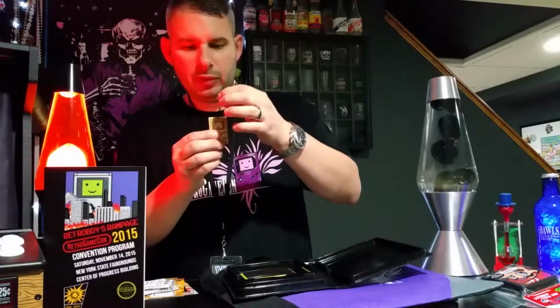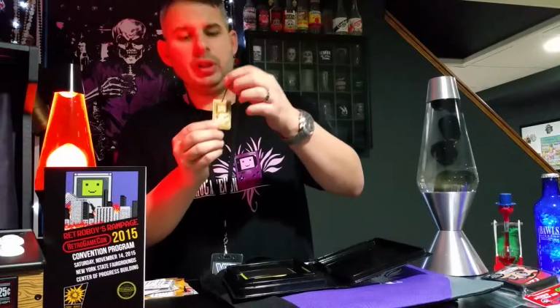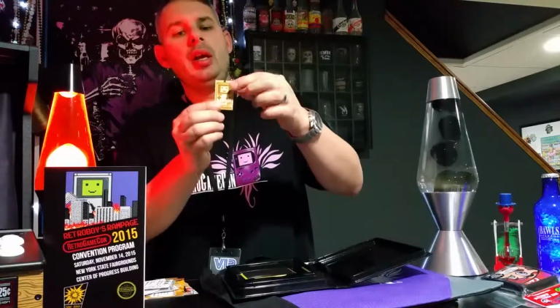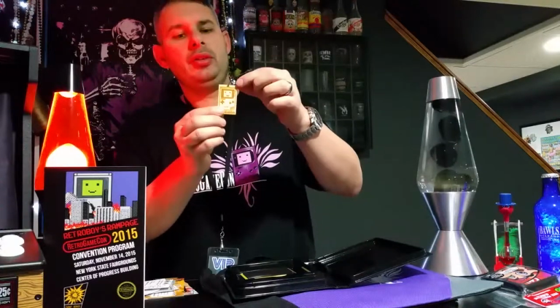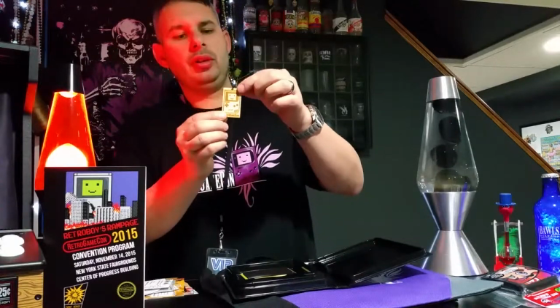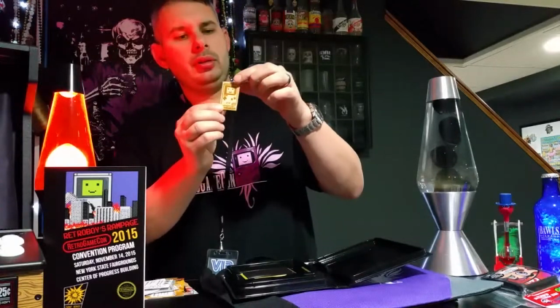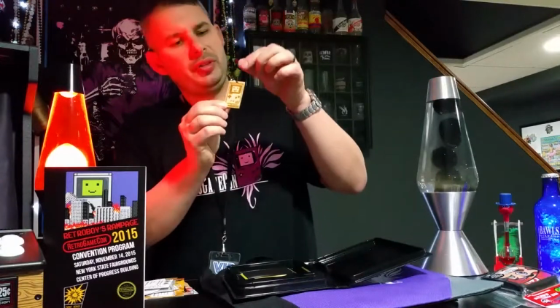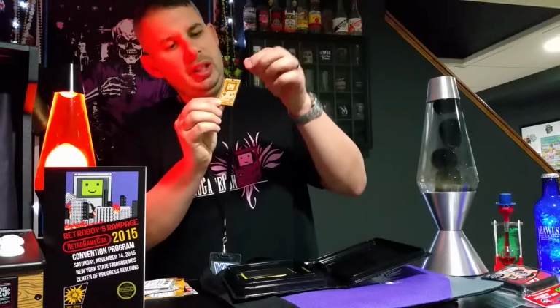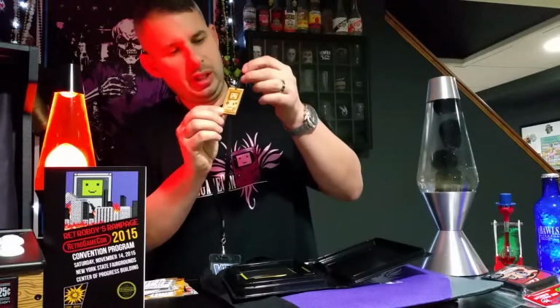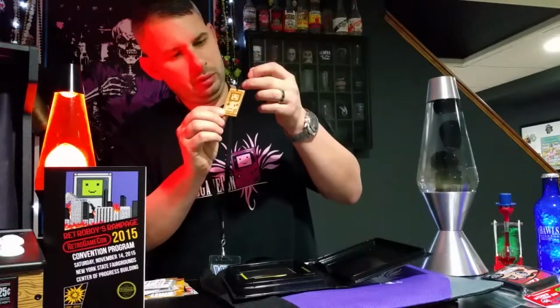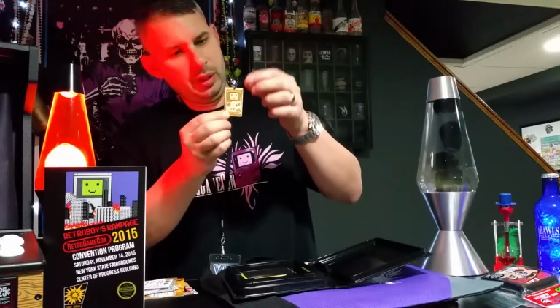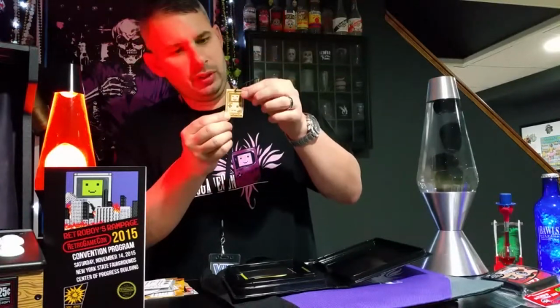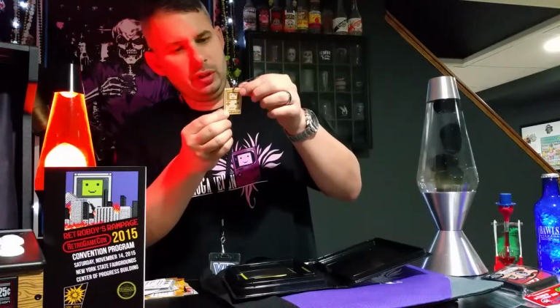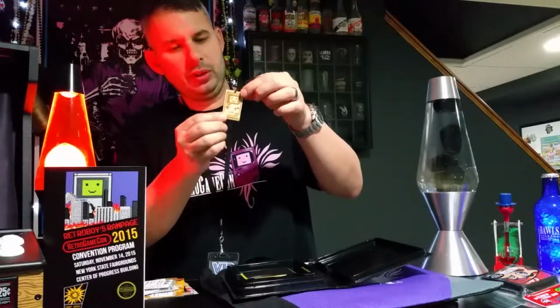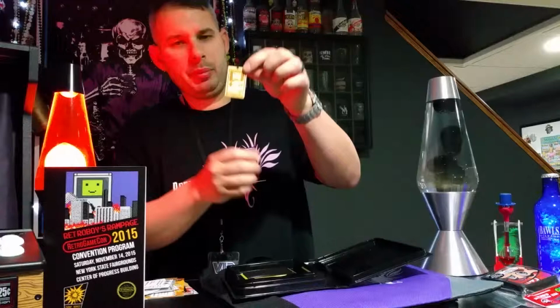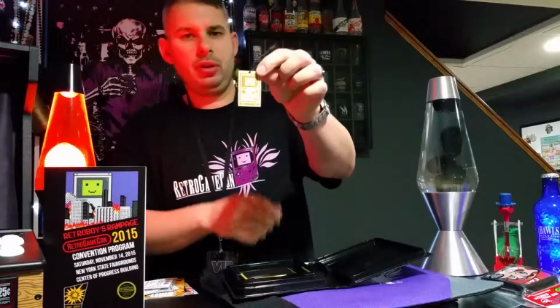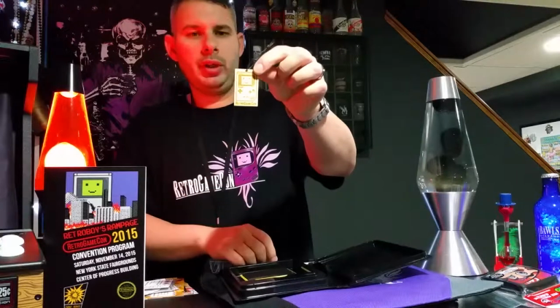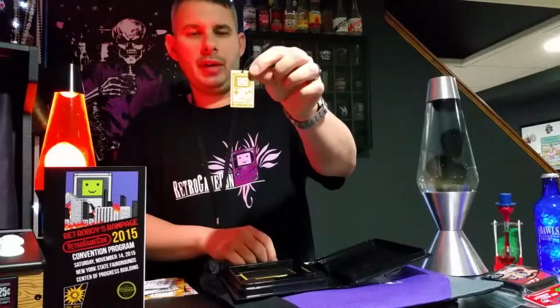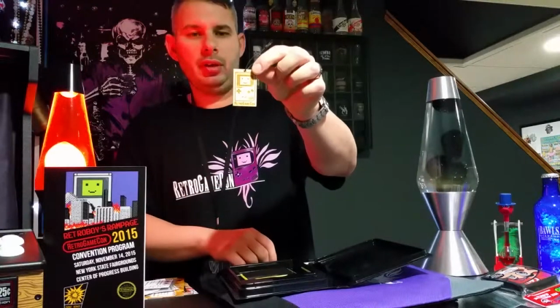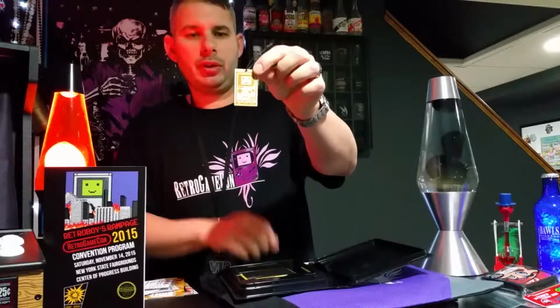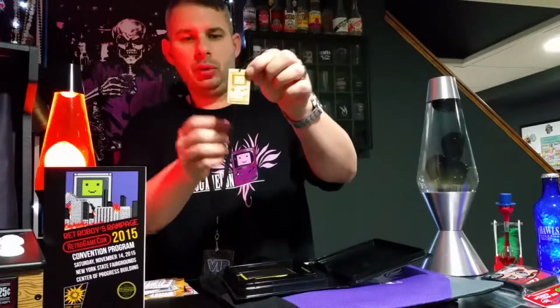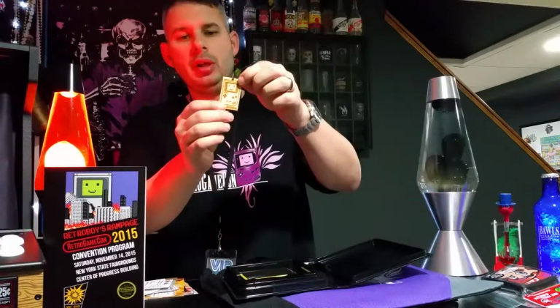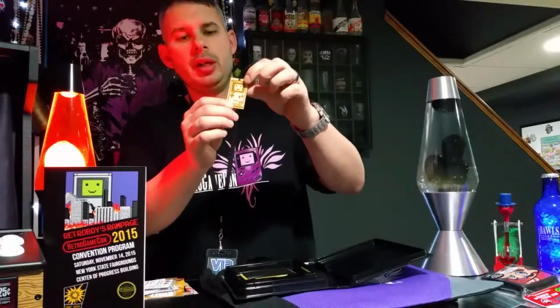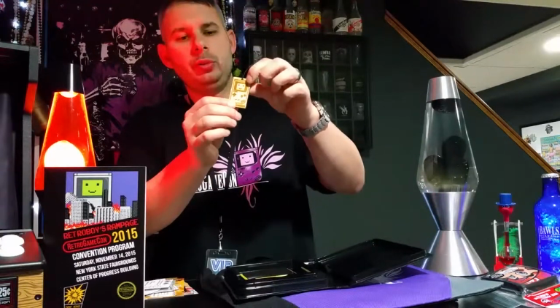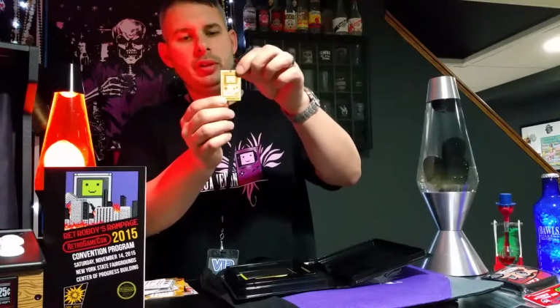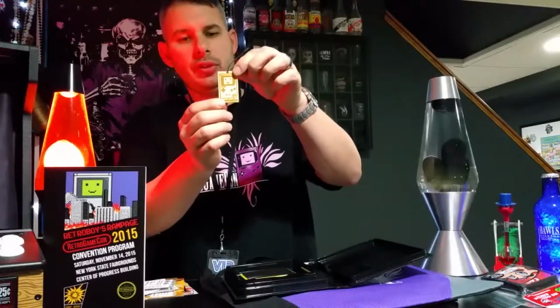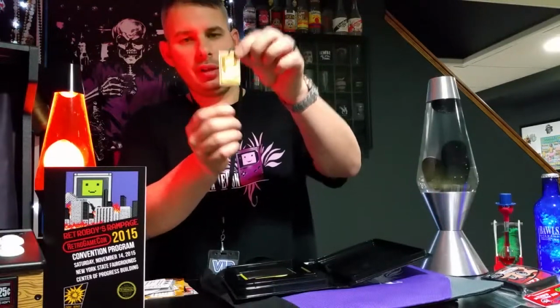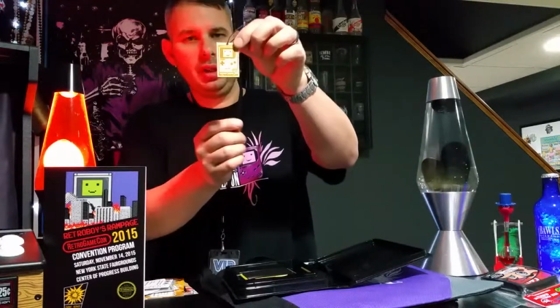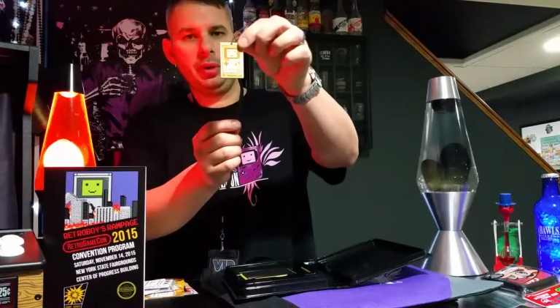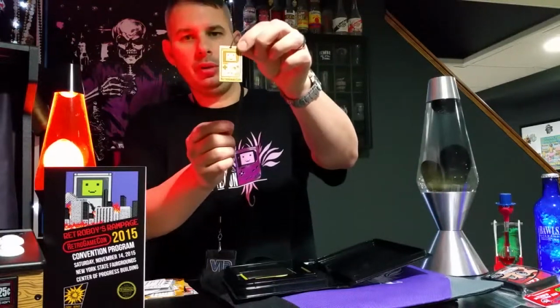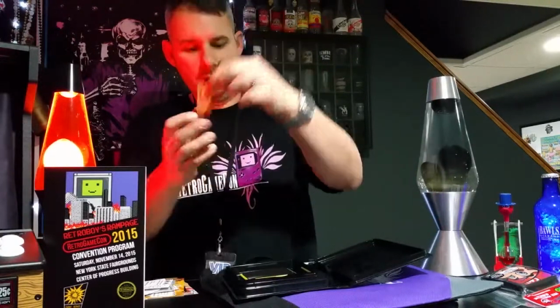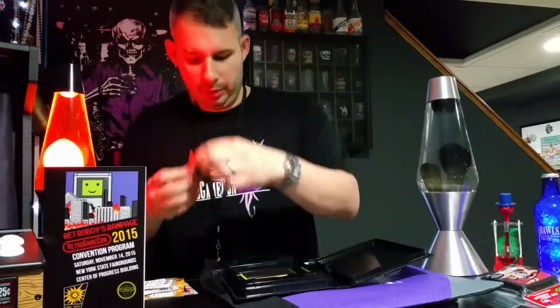This is neat — it's a little wood engraving of Retro Boy. I guess you could use it as a keychain. It's nice and thick, a pretty cool little item.